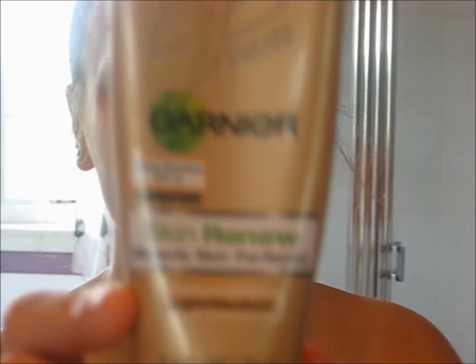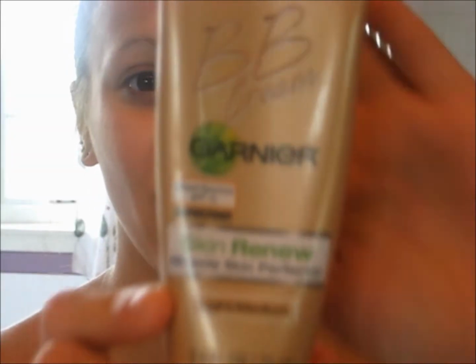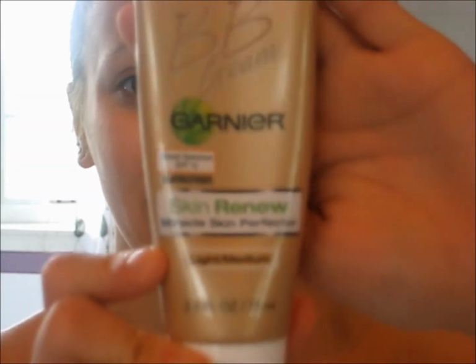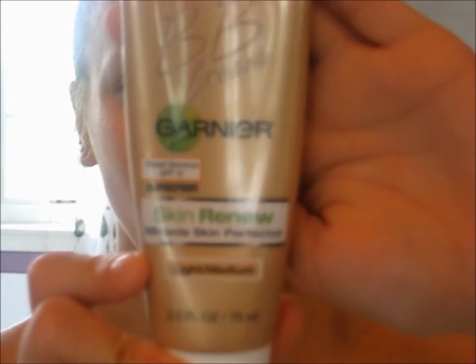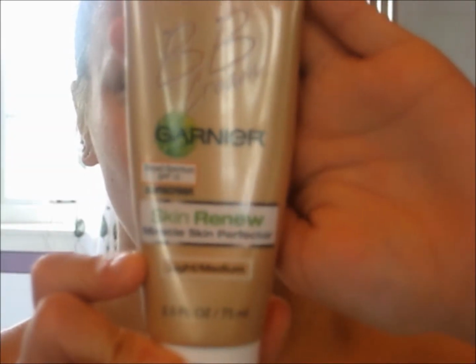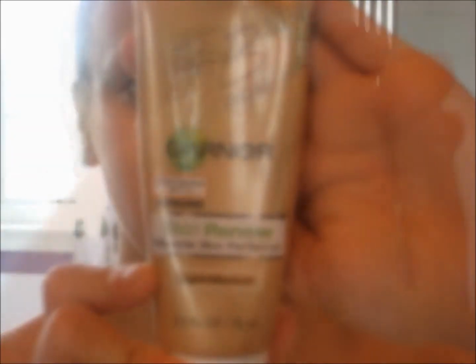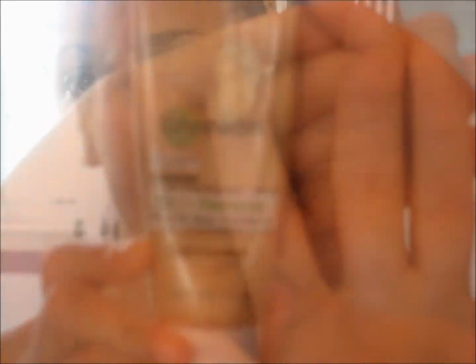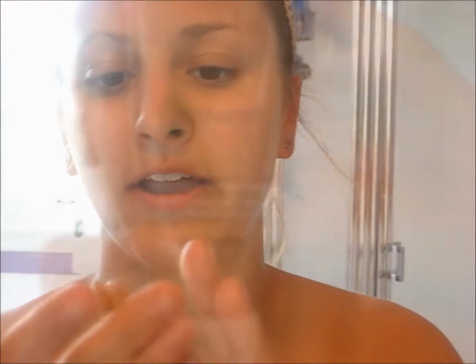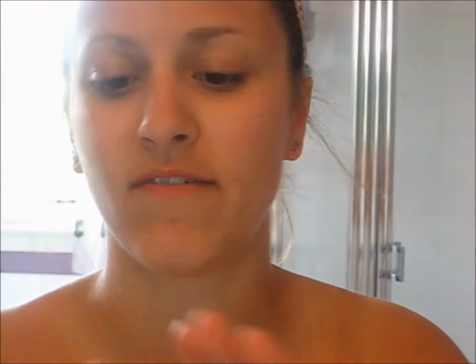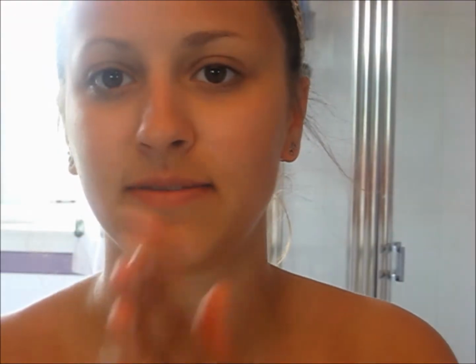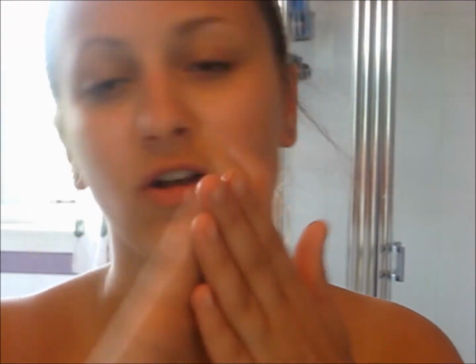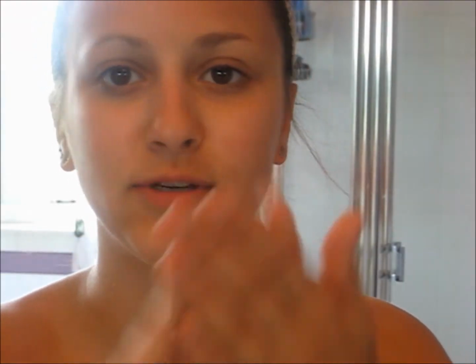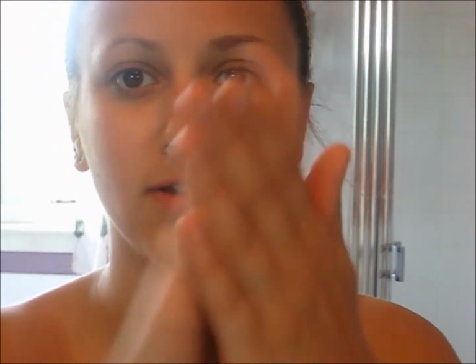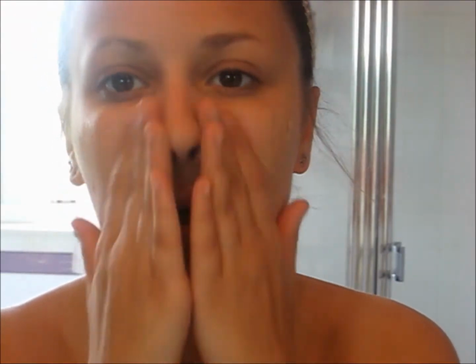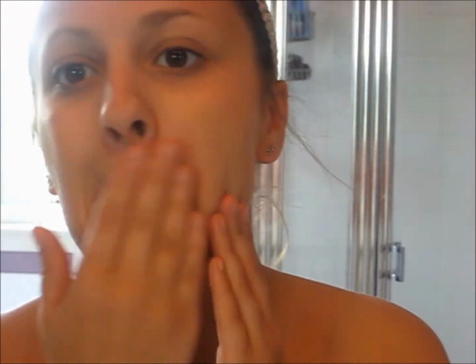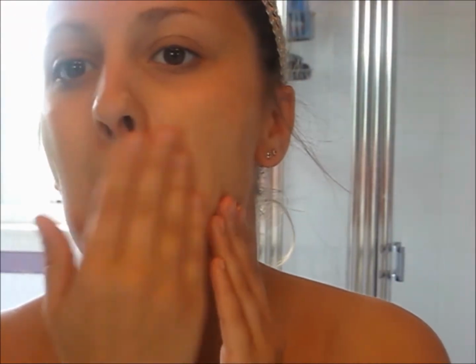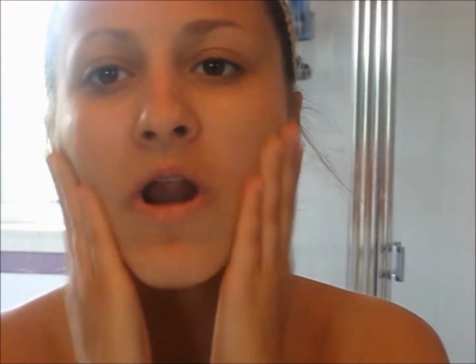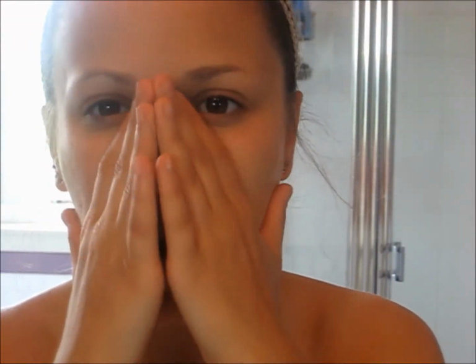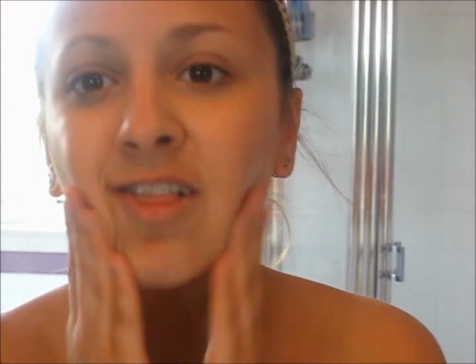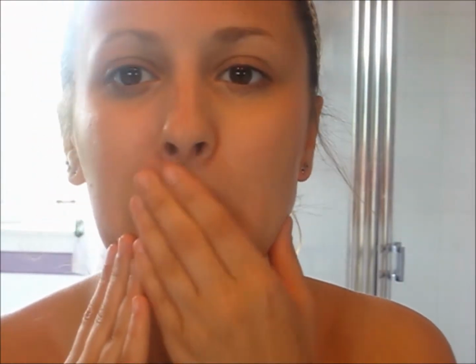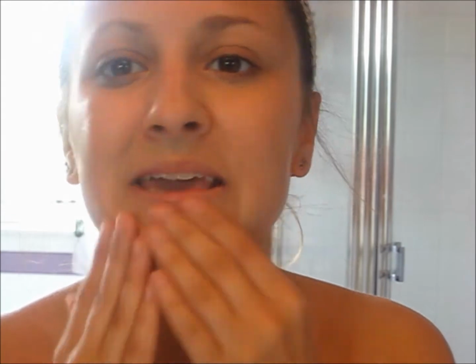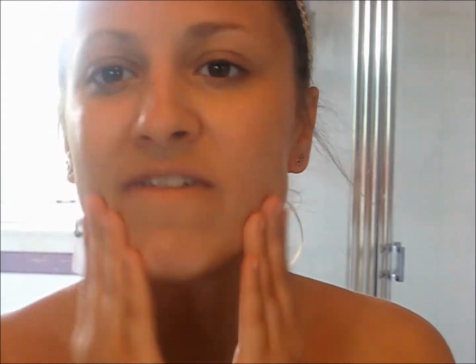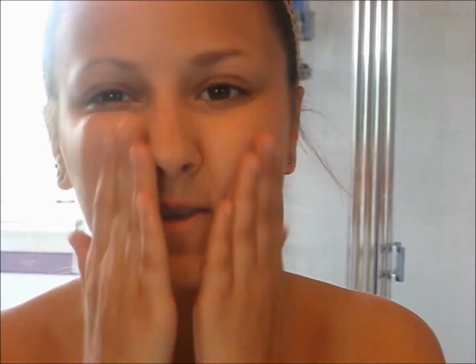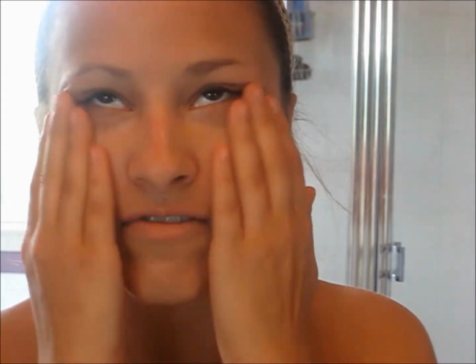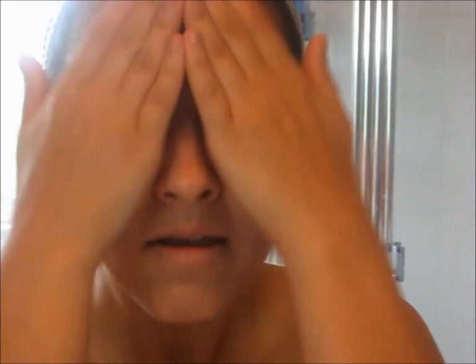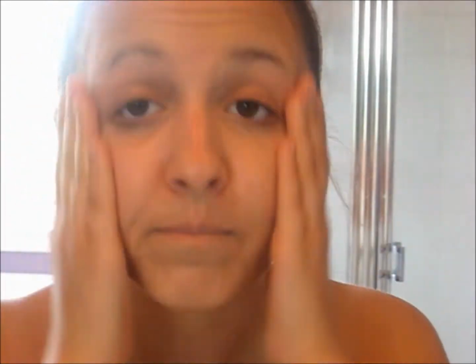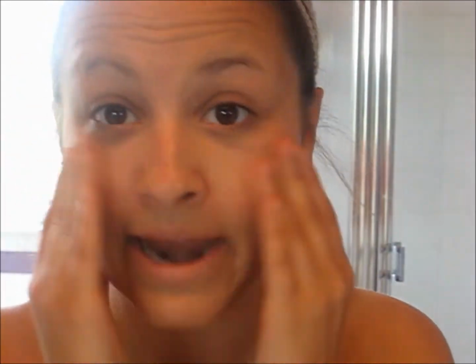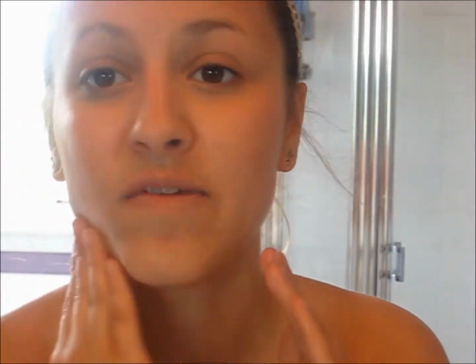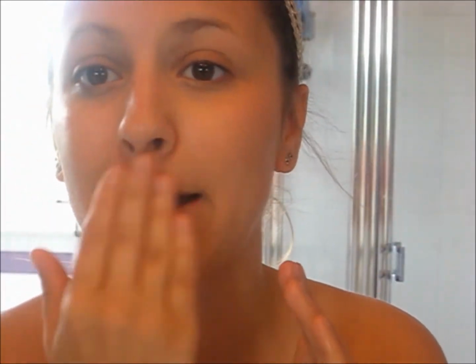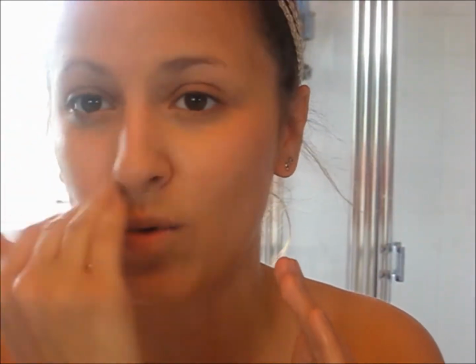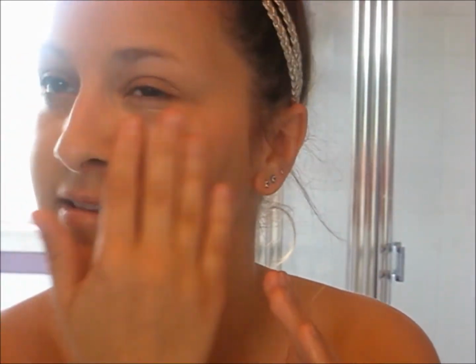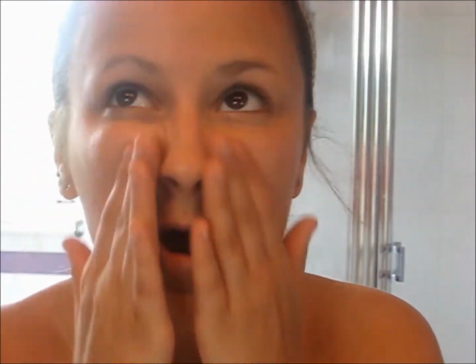Hi beauties! So I'm taking the Garnet BB Cream right here and I'm going to apply that as I would my moisturizer all over my face, and this will just give you a nice clean foundation look just like Belle's.